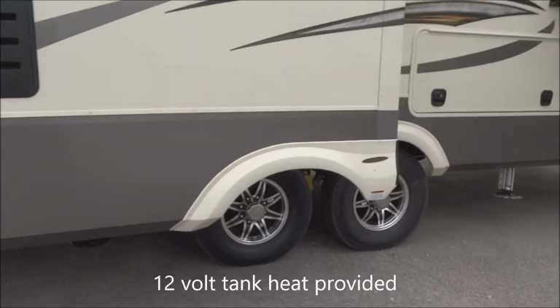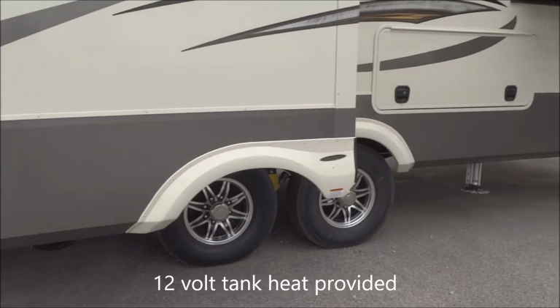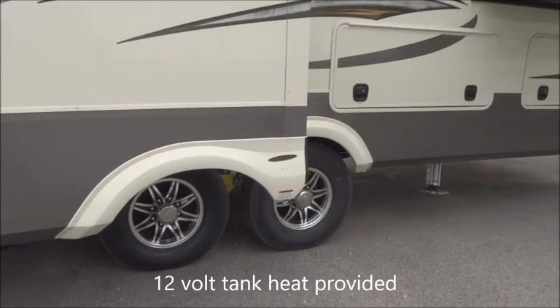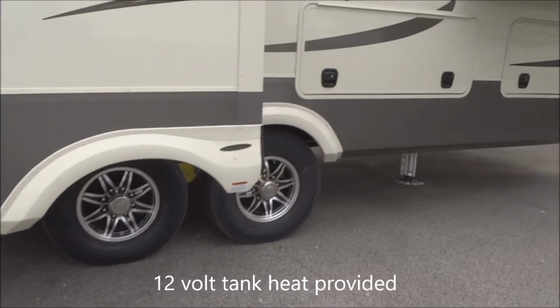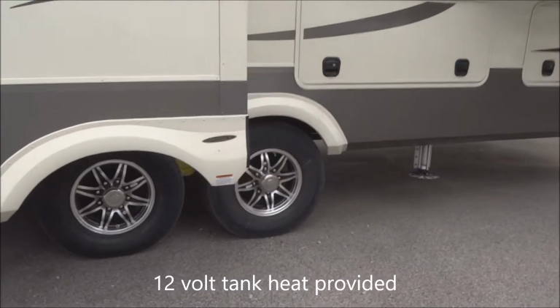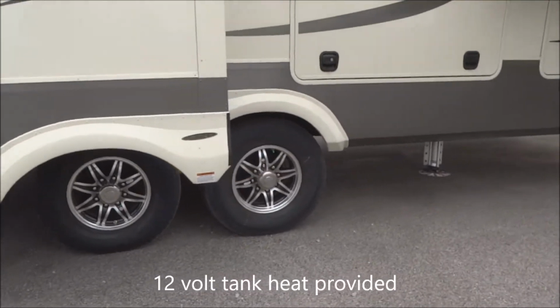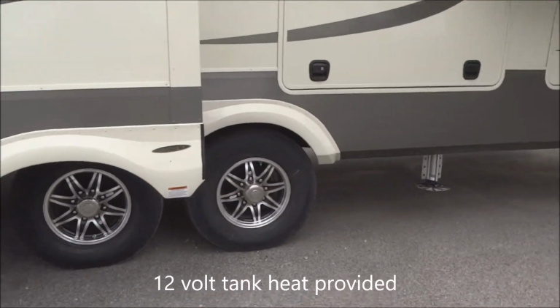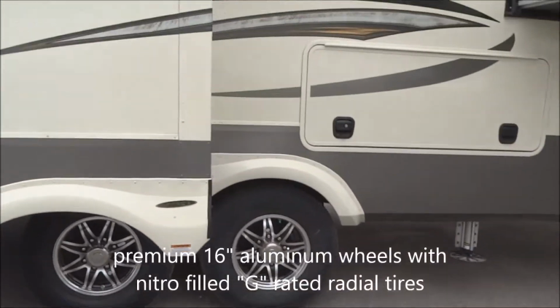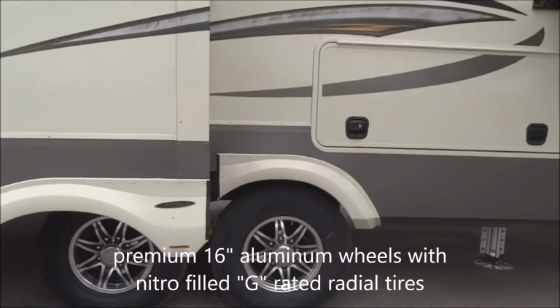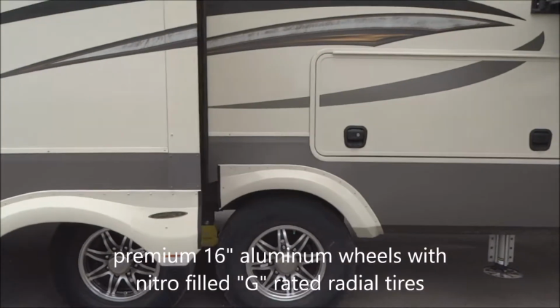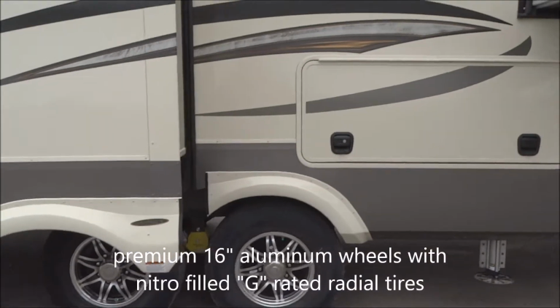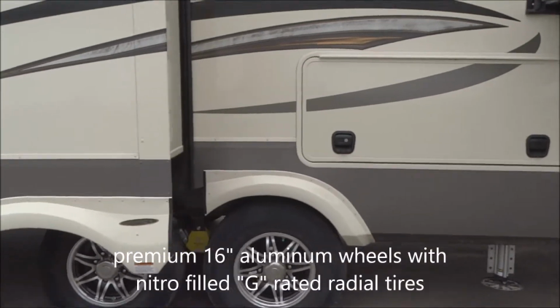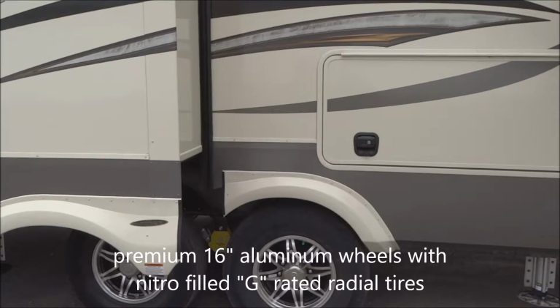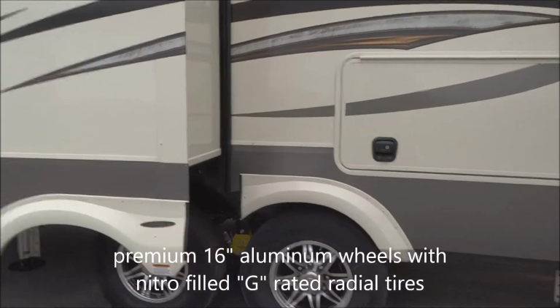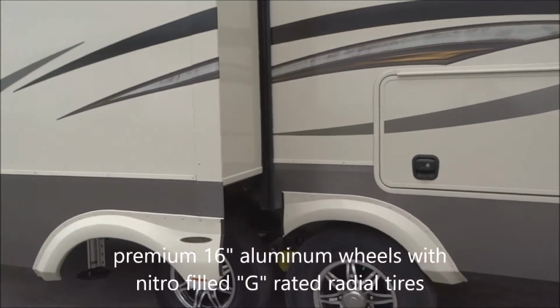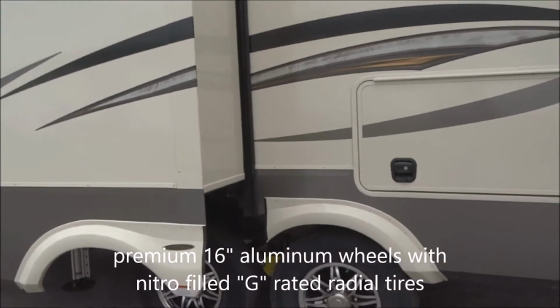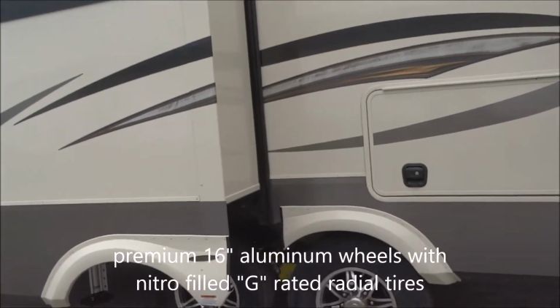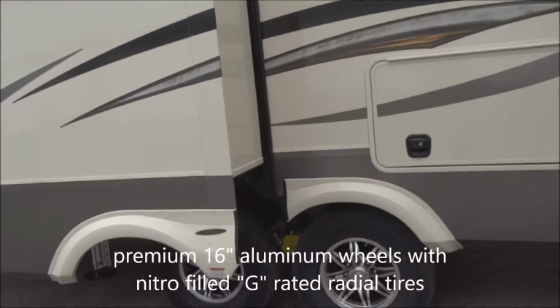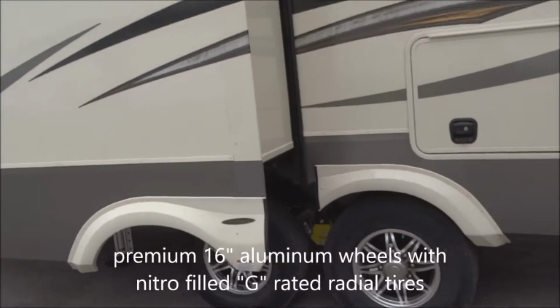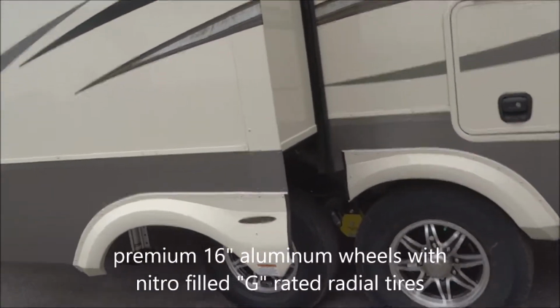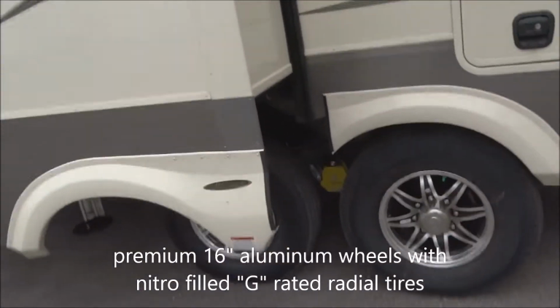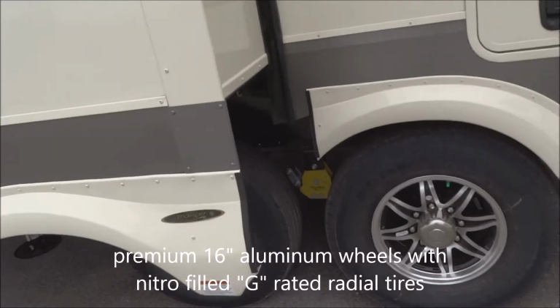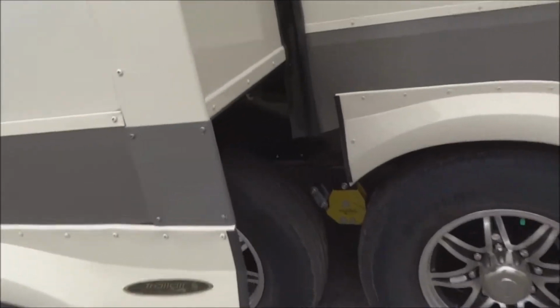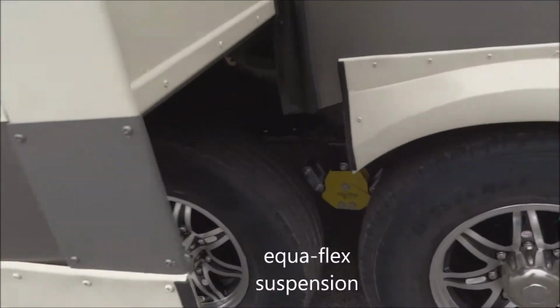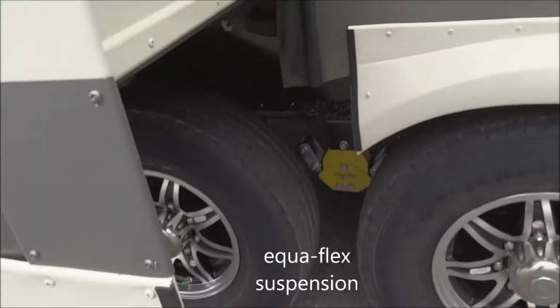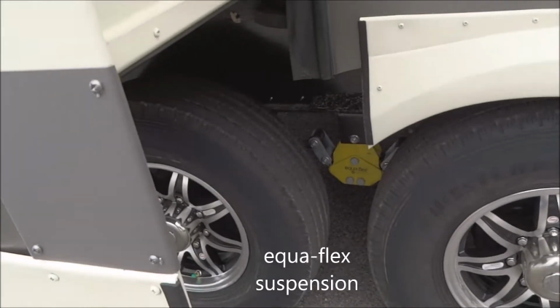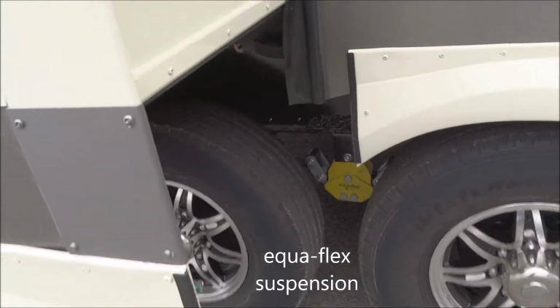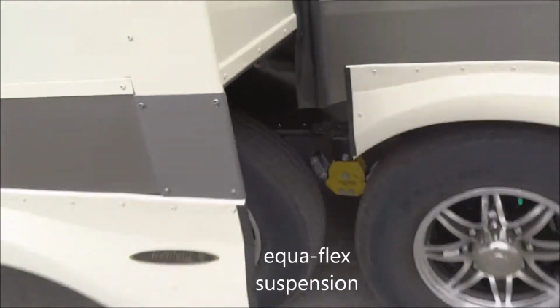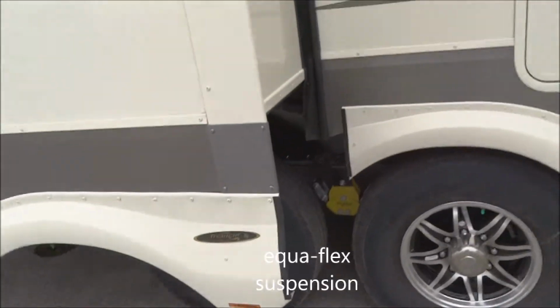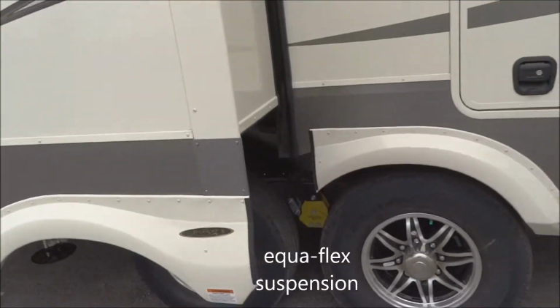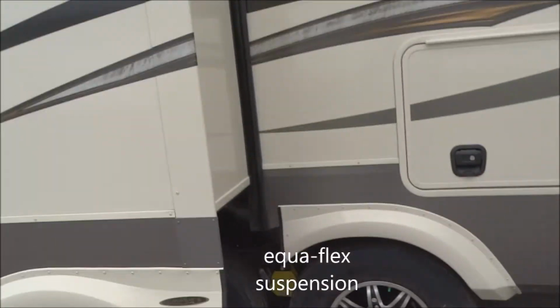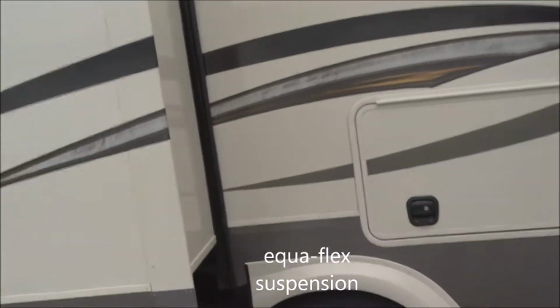Underneath, you'll have 12-volt tank heaters included. Down along here we have 16-inch aluminum wheels. These include G-rated tires and they are nitrogen-filled. Notice the Equiflex suspension system included on the shackles.